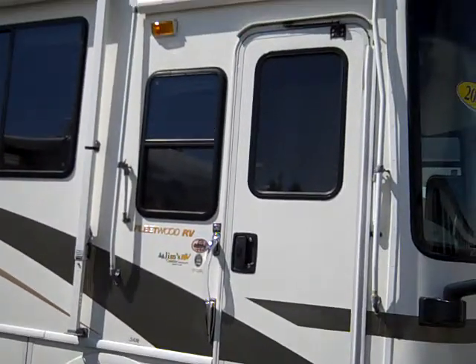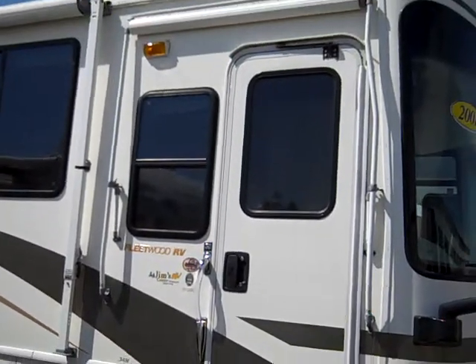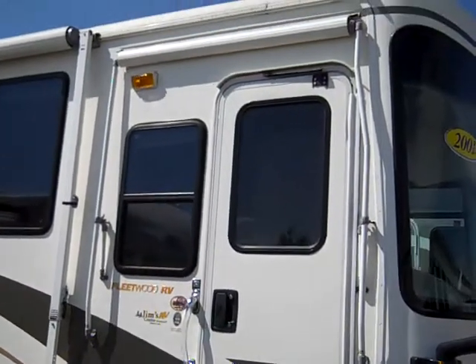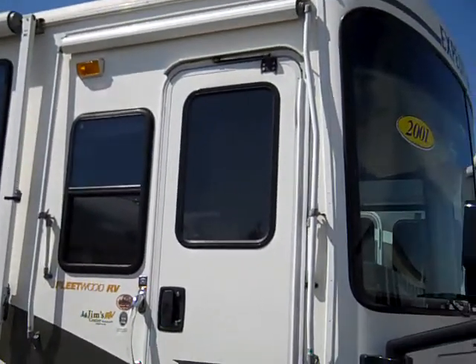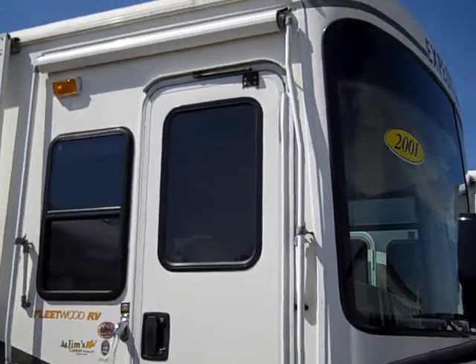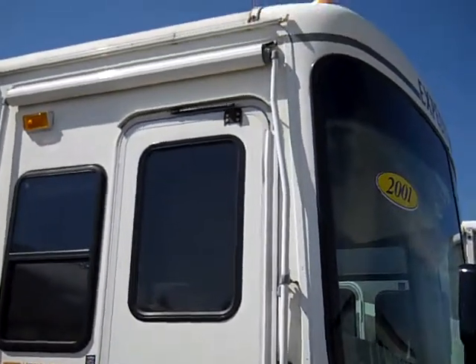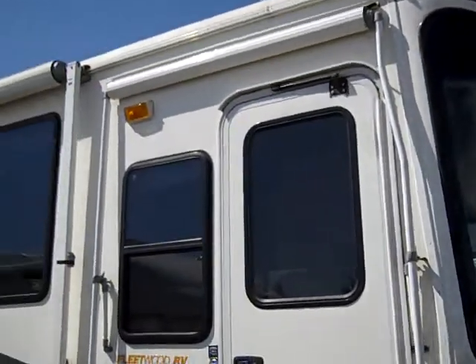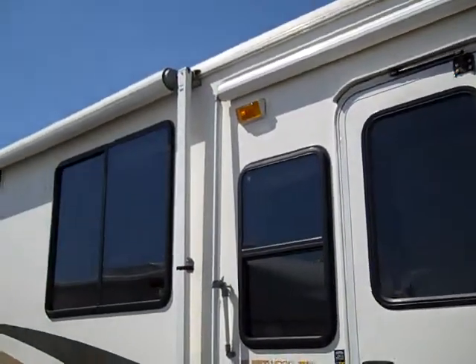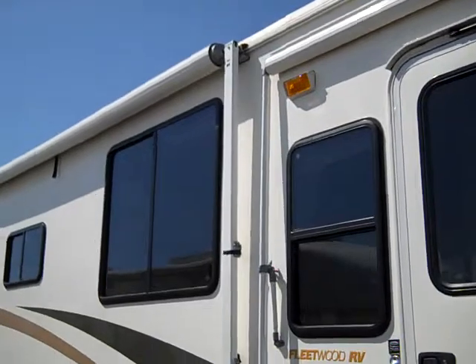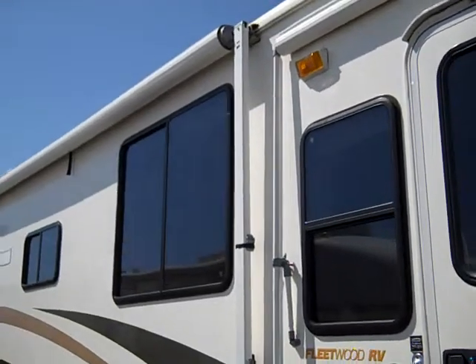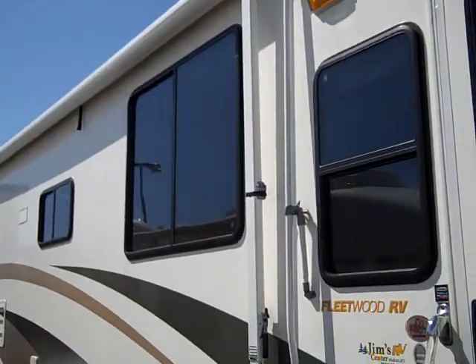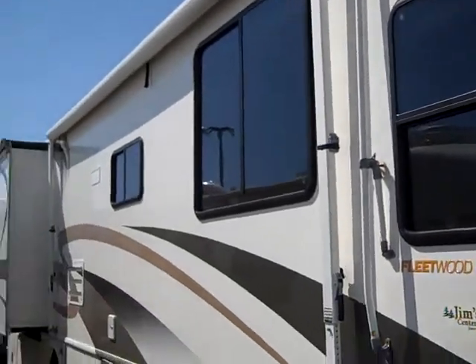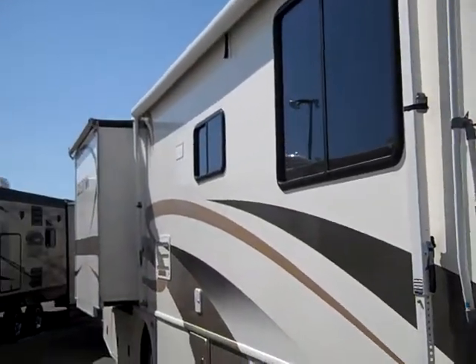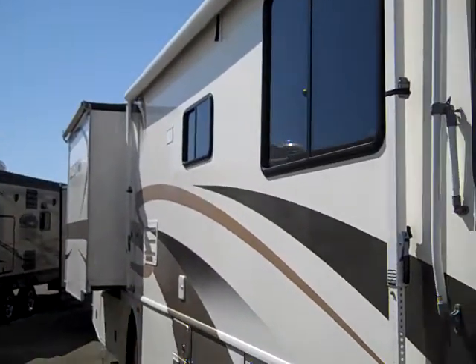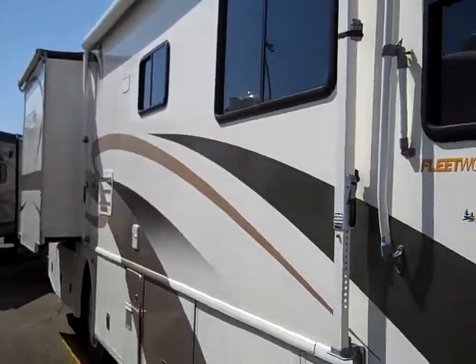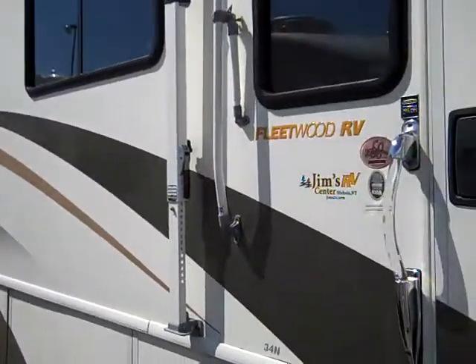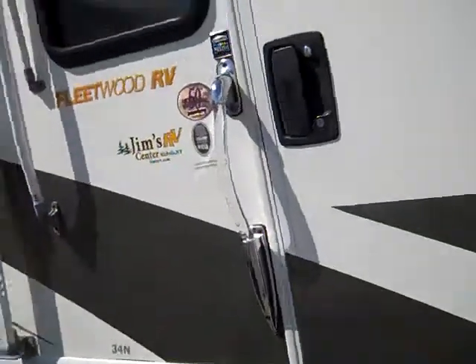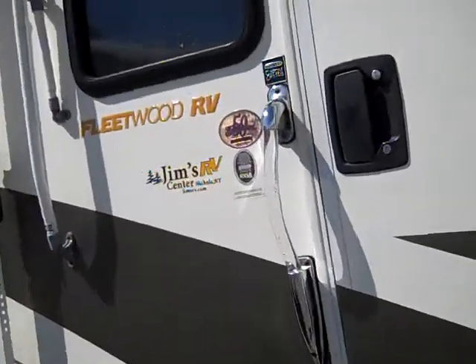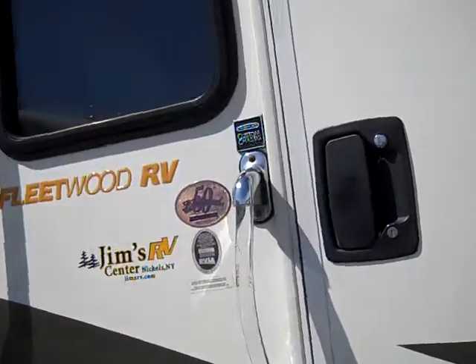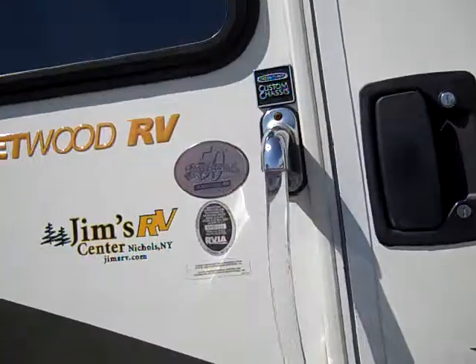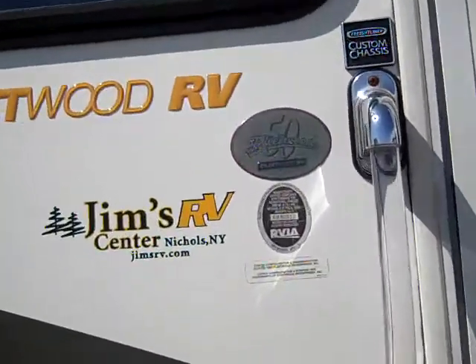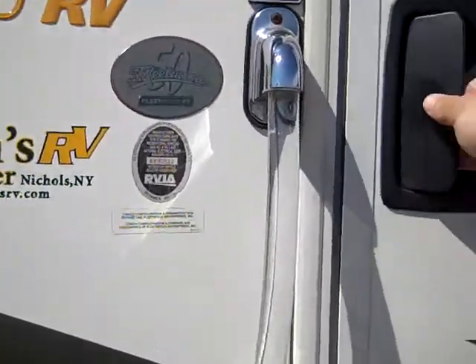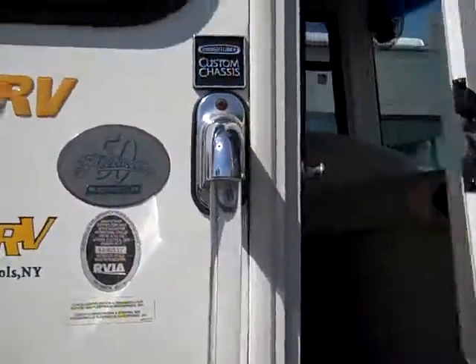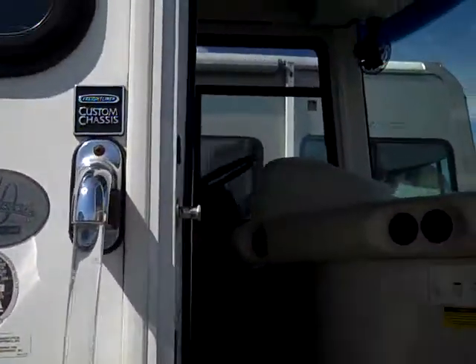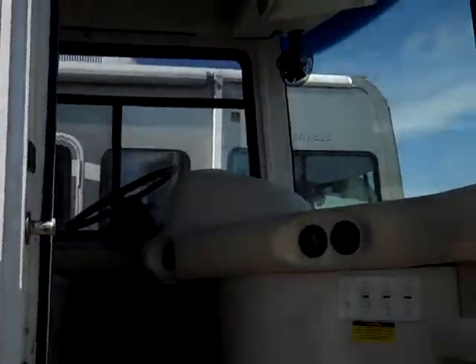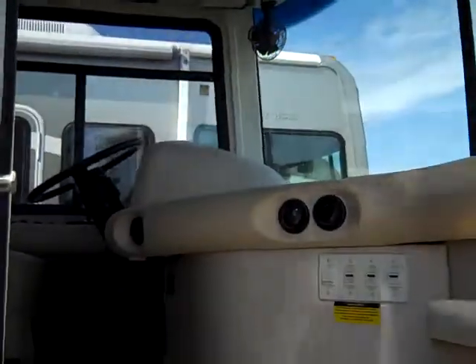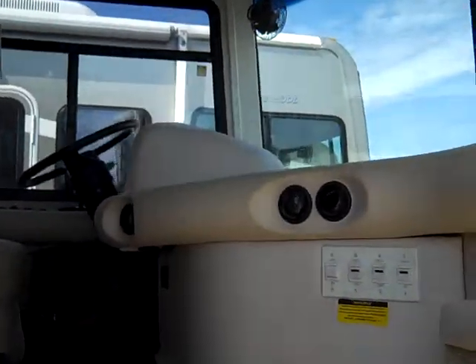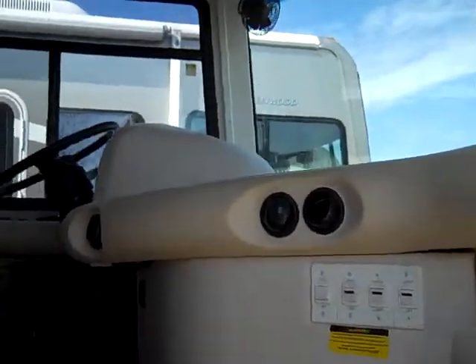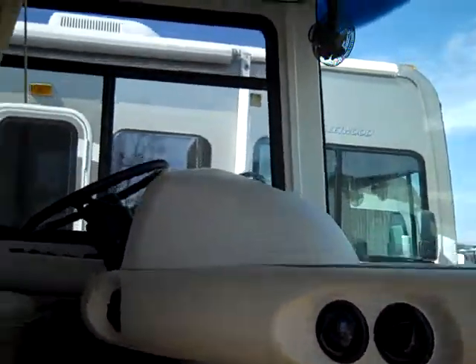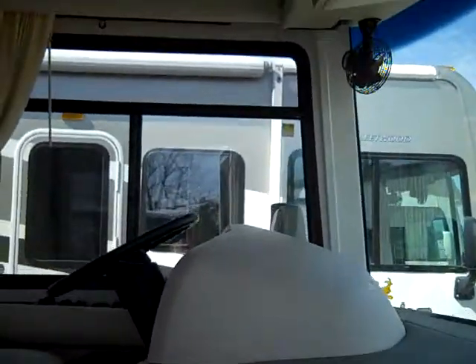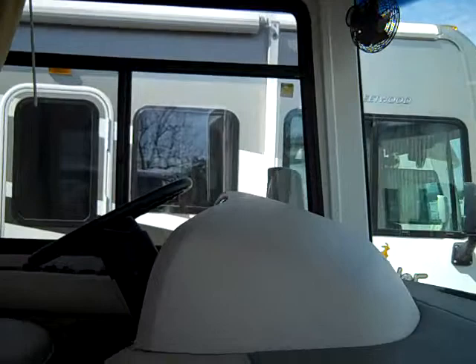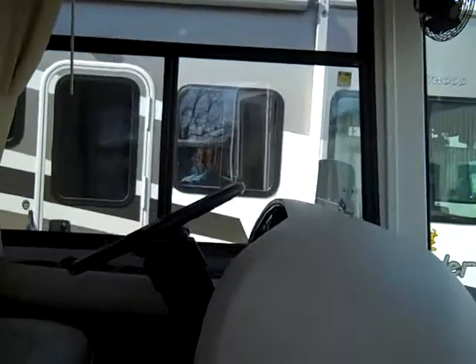A couple of the outside features: you've got the awning over your entry door, the side awning, and it does have slide toppers. This unit also features a Kingdome satellite and two roof airs.